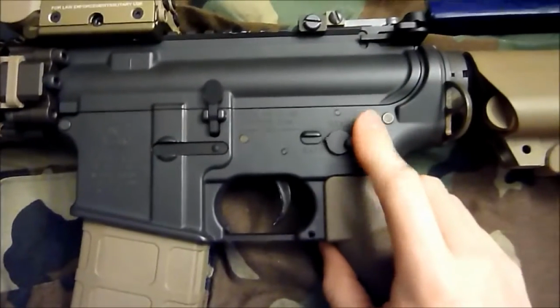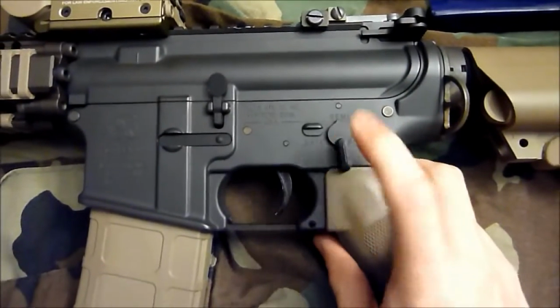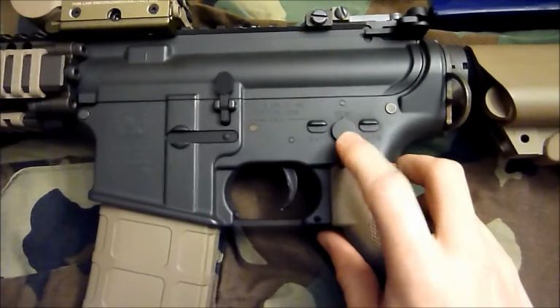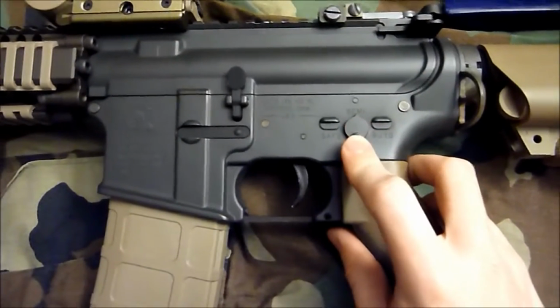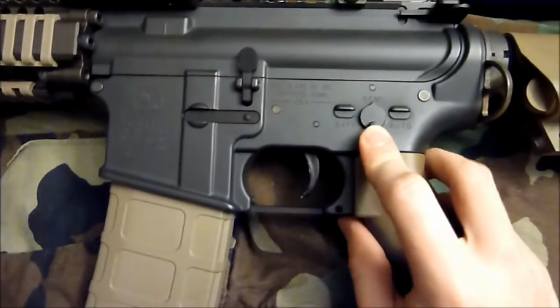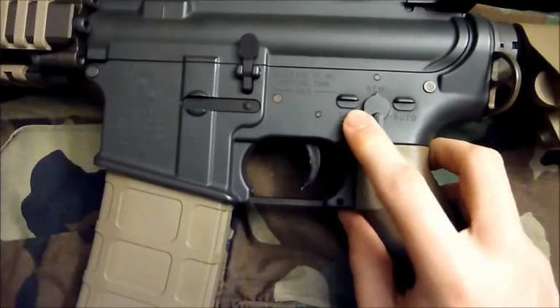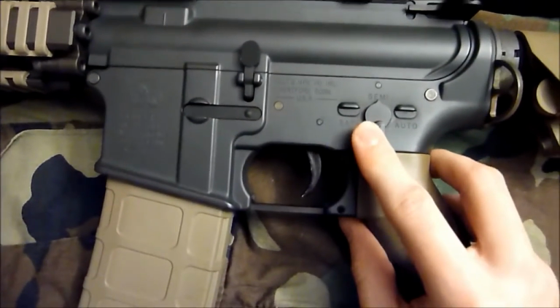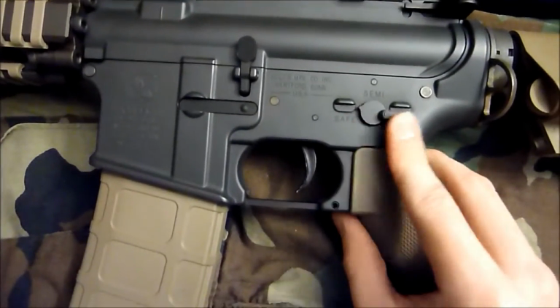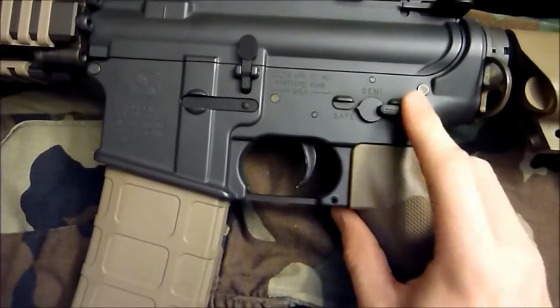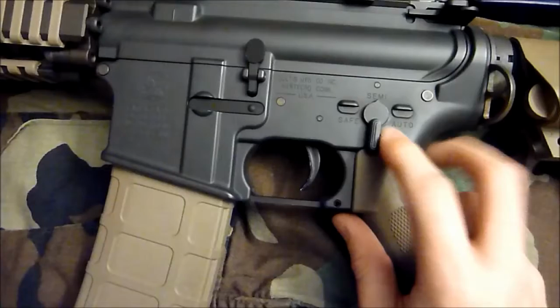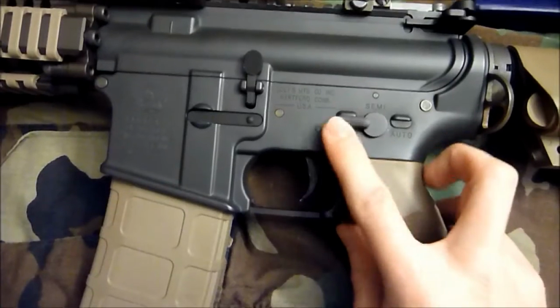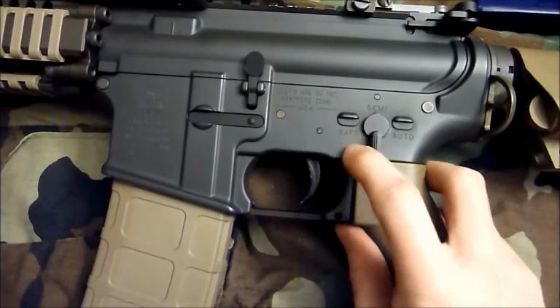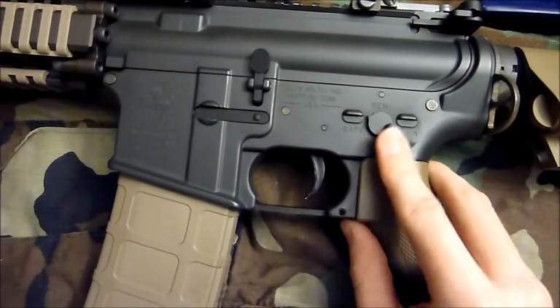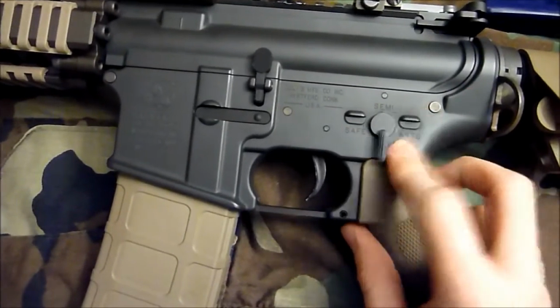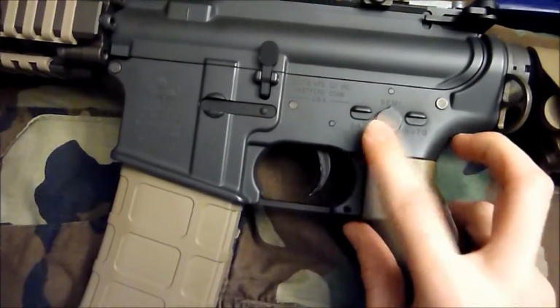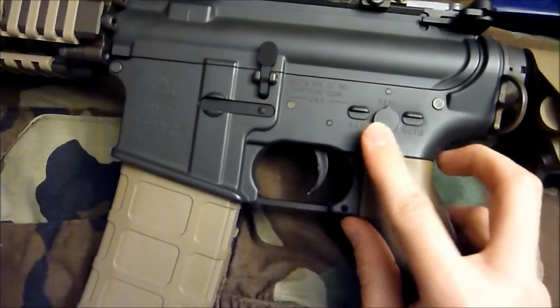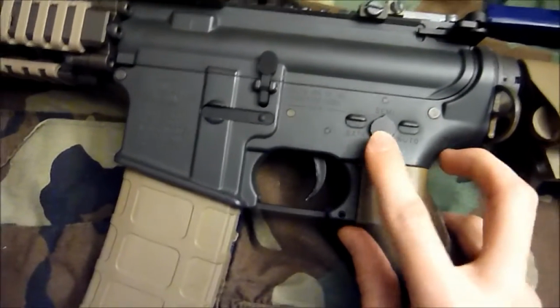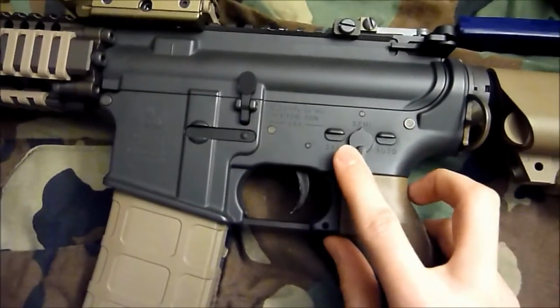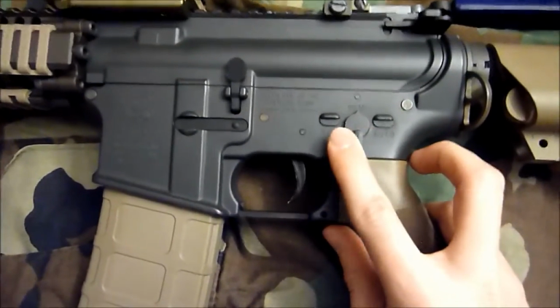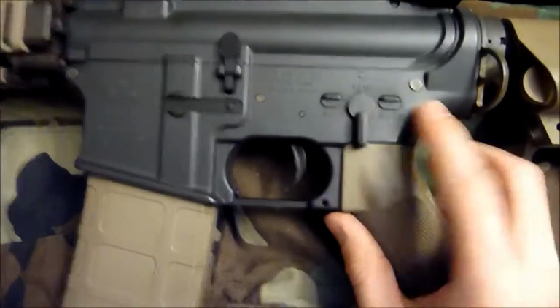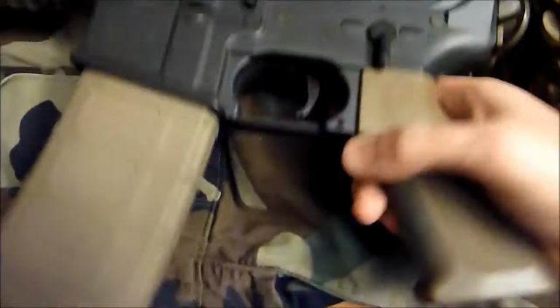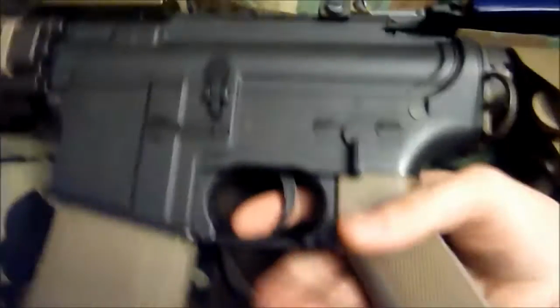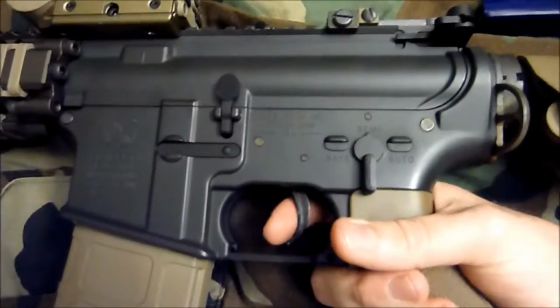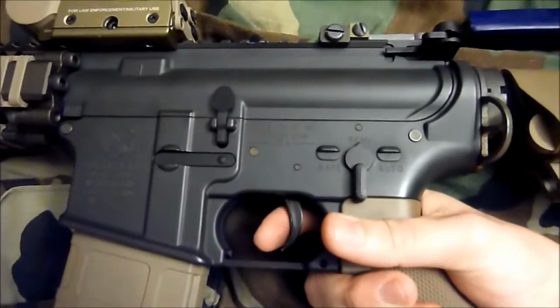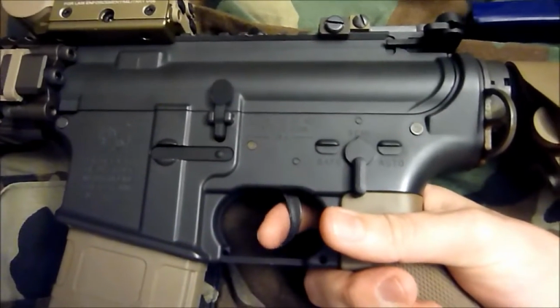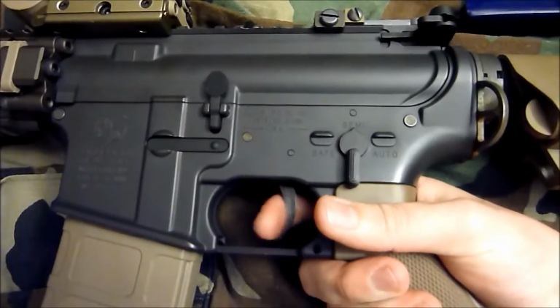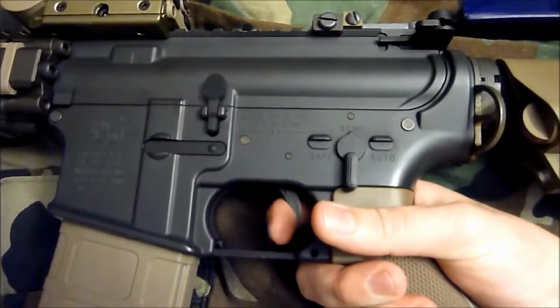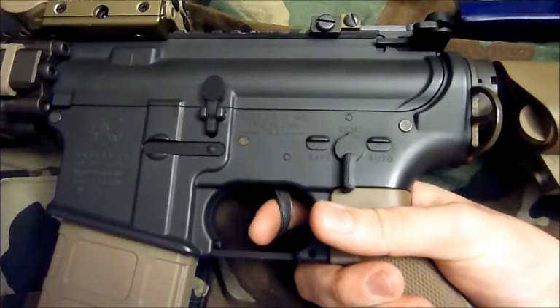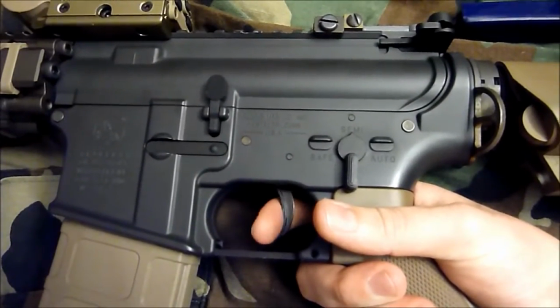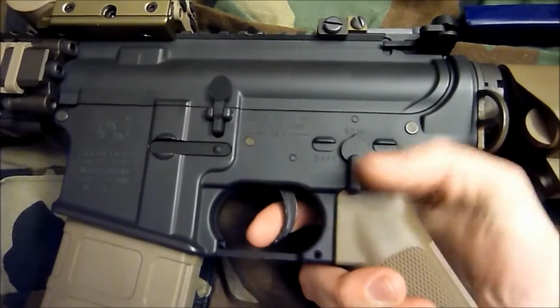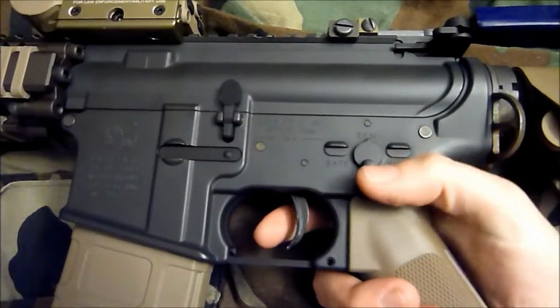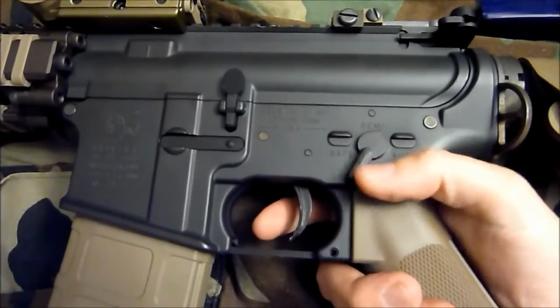He did some other work — he installed a sorbo pad for me and worked on my piston a little bit, so the ratio to fire is quite a bit higher. Here's semi-auto and full-auto.